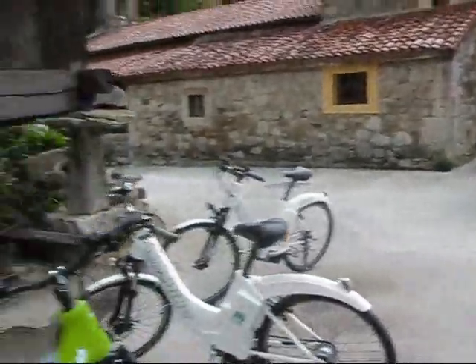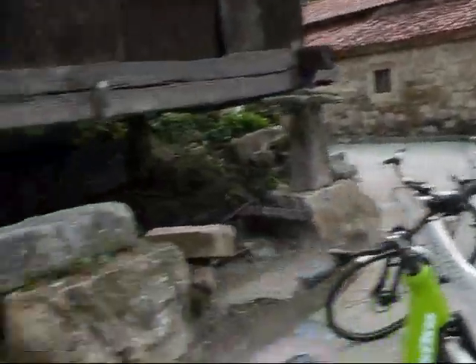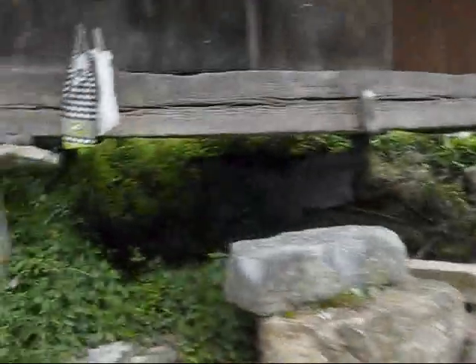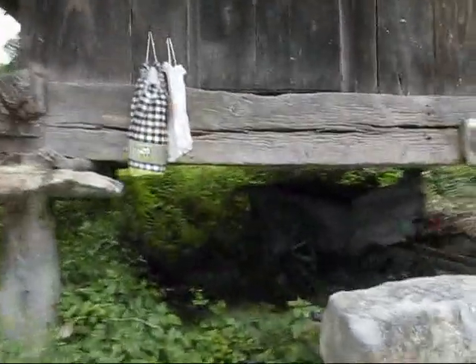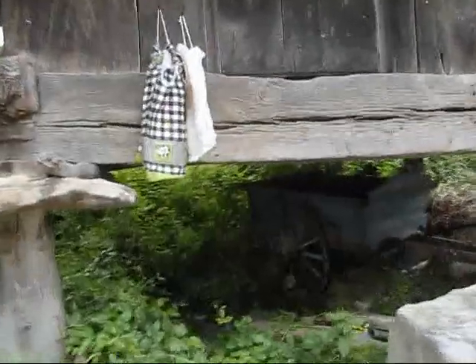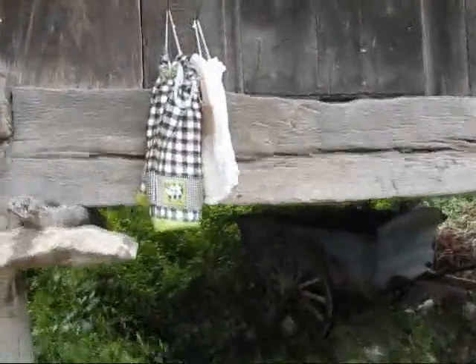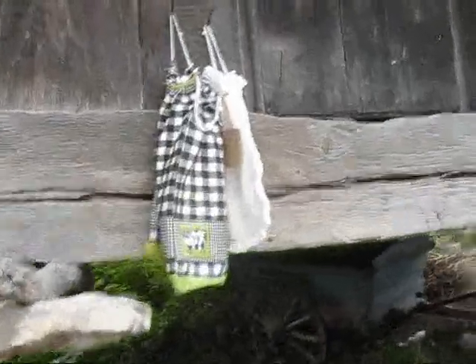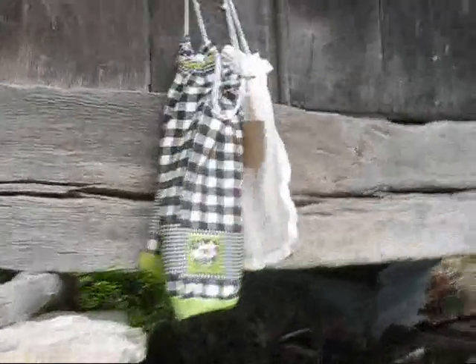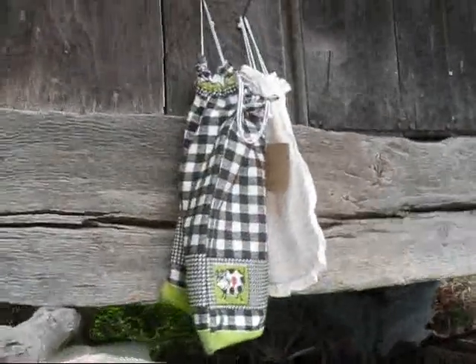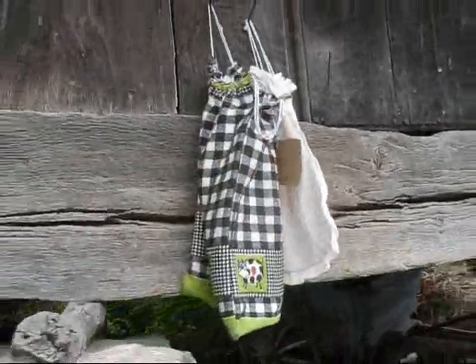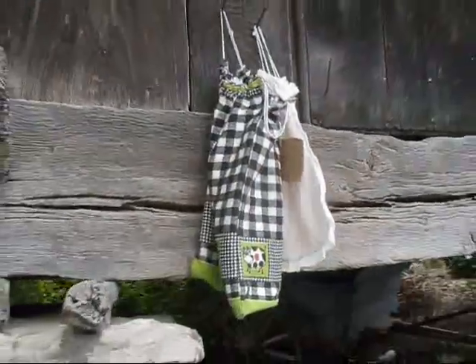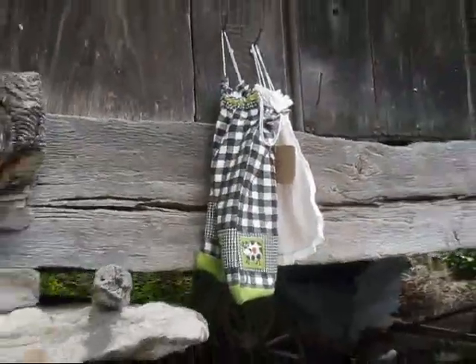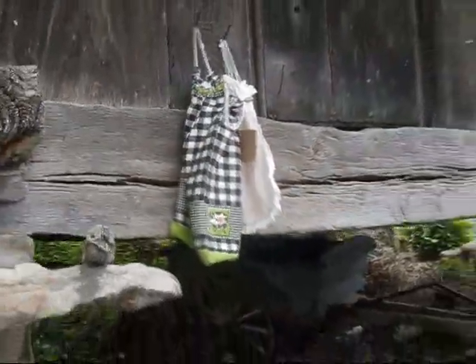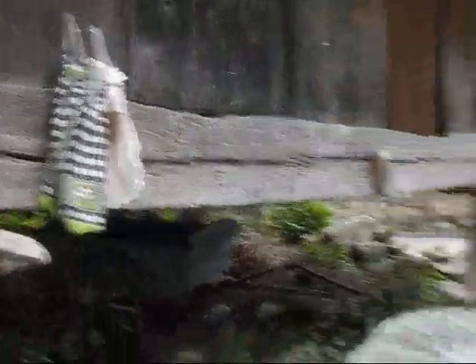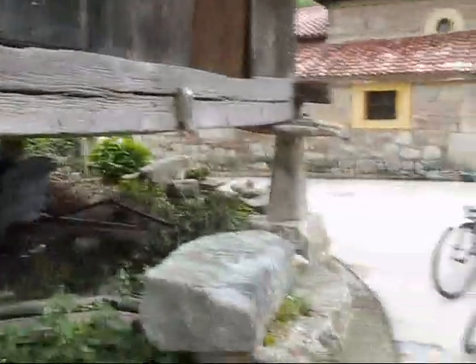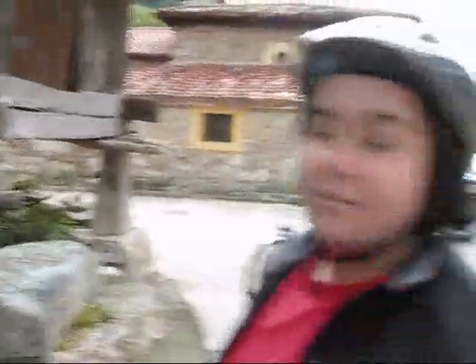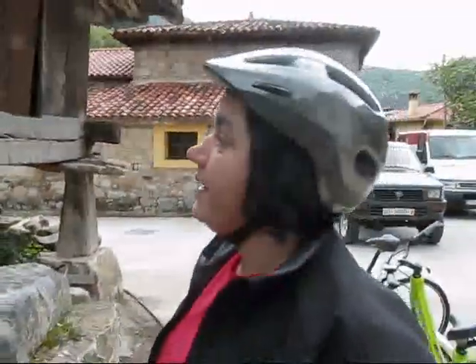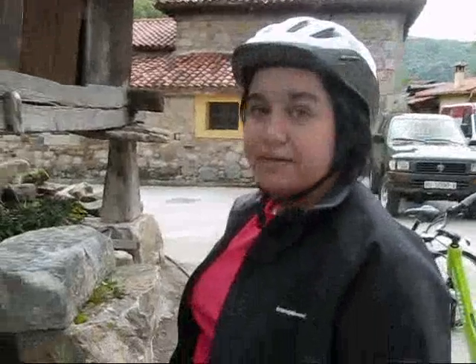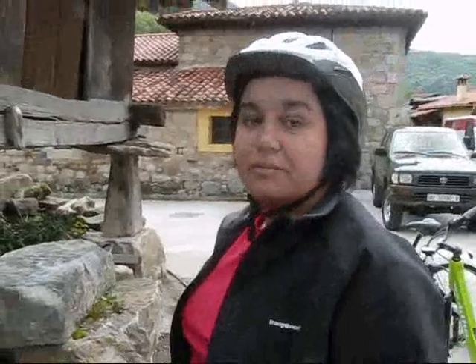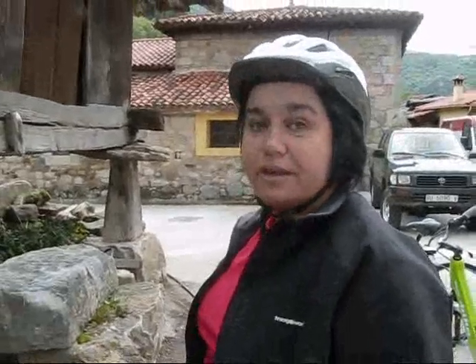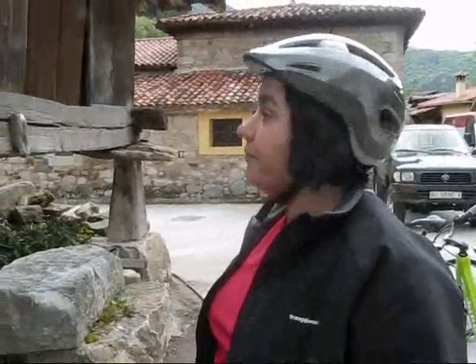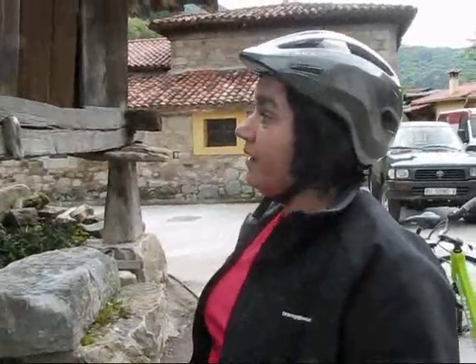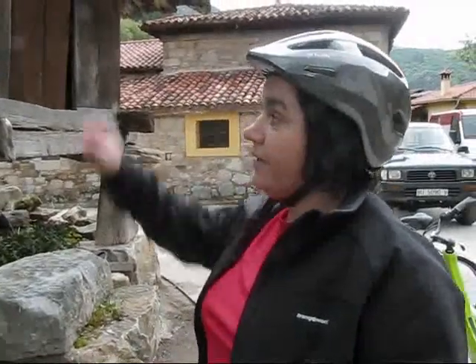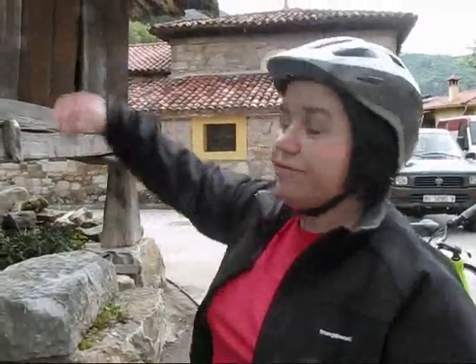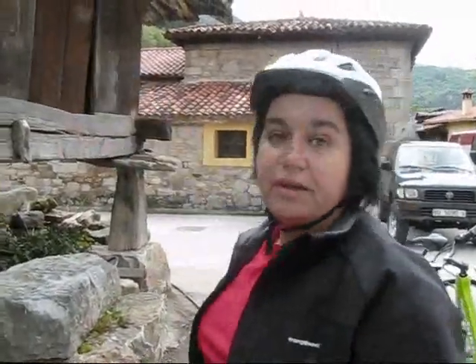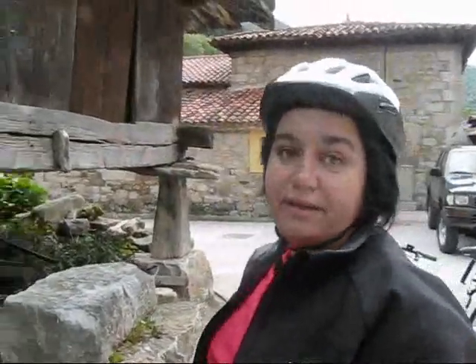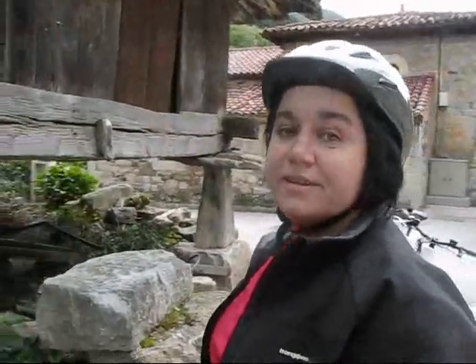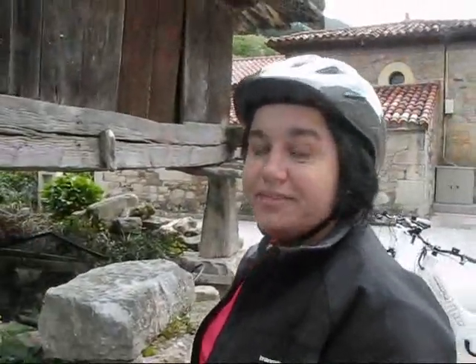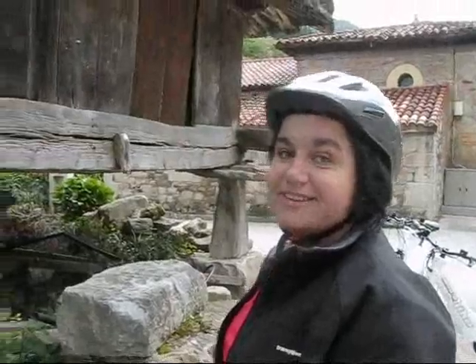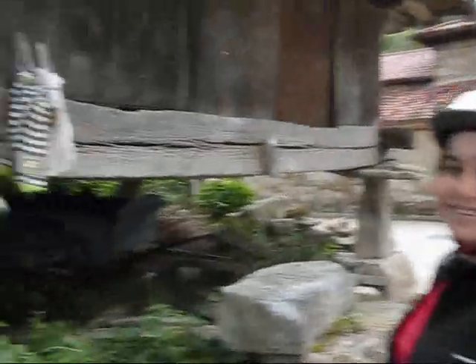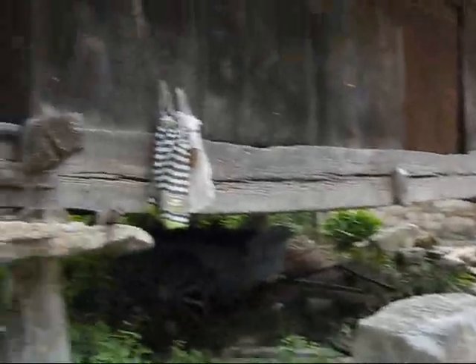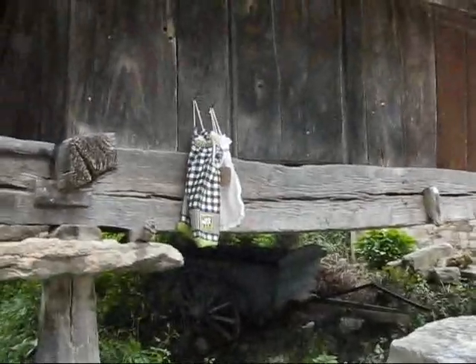But you were telling me something interesting — the significance of these bags here. What happens with these bags? That's for bread. The baker comes every morning and they leave the bread in there; the freshly baked bread can be picked up here.